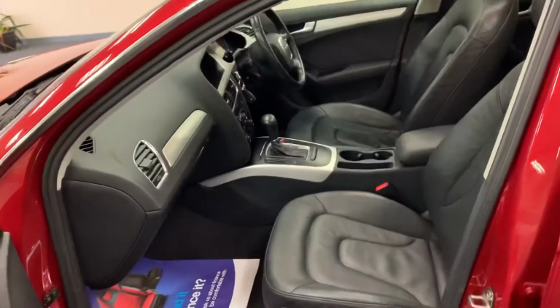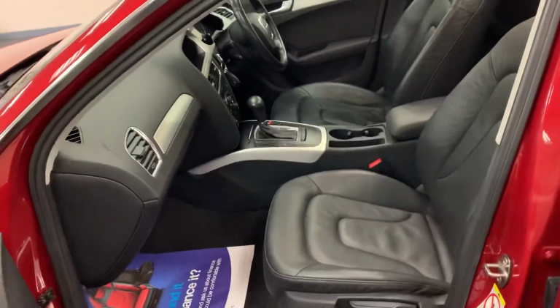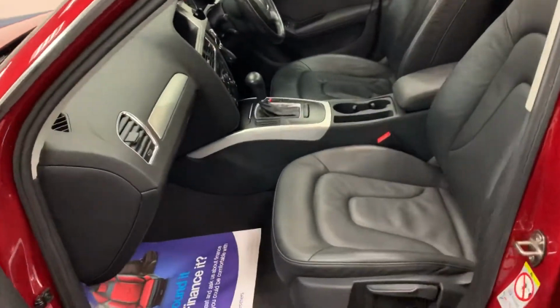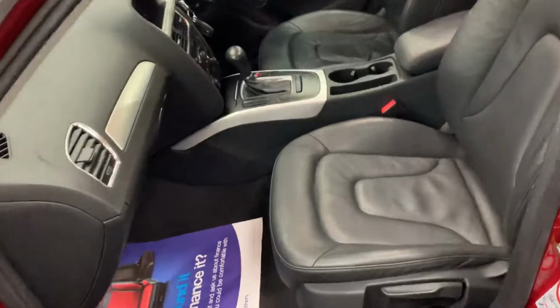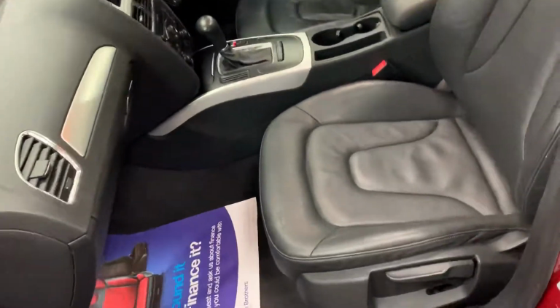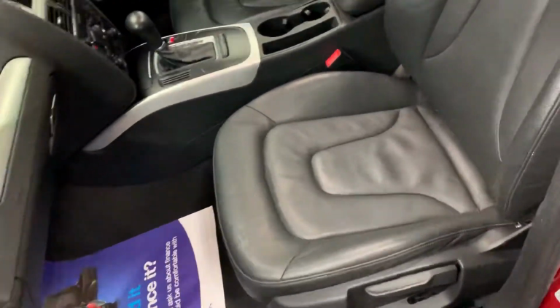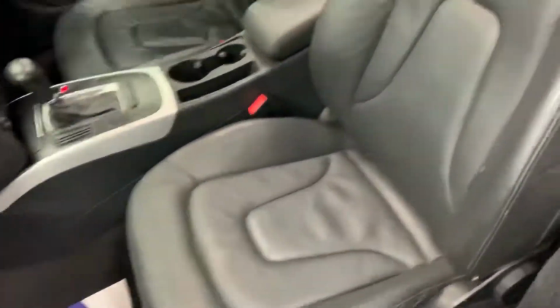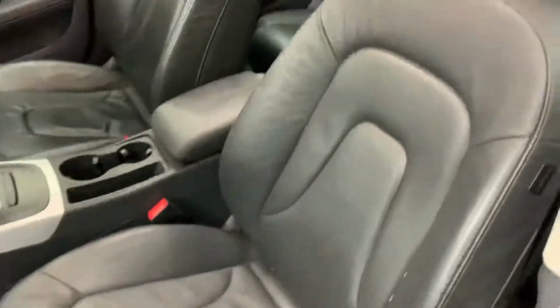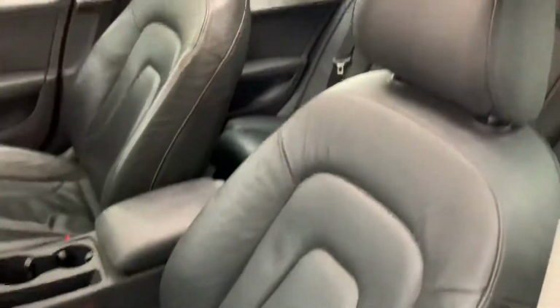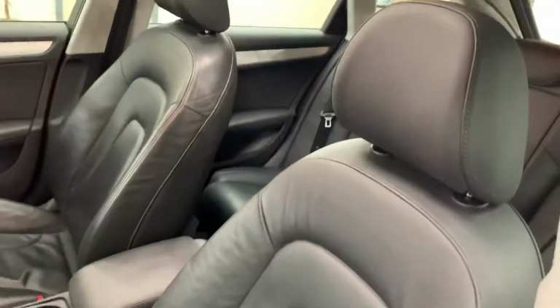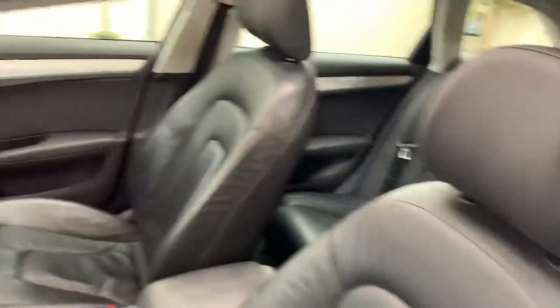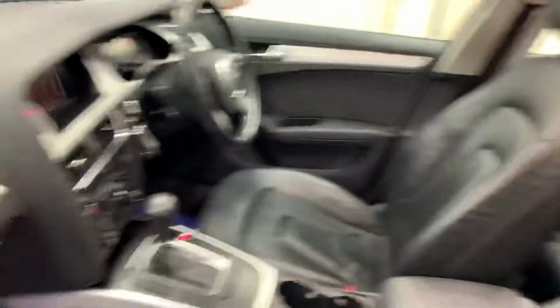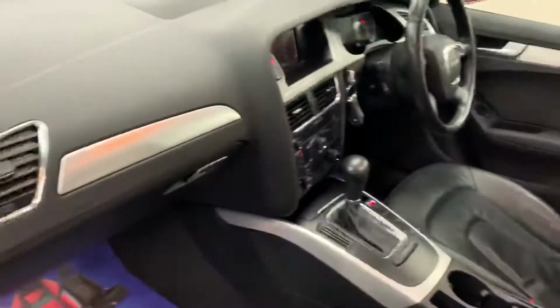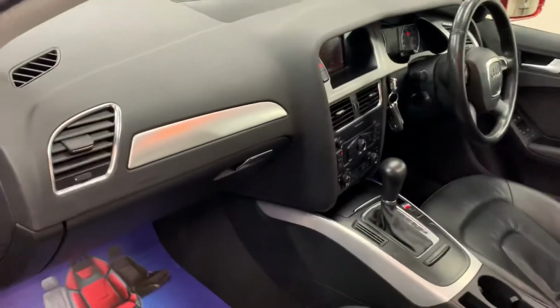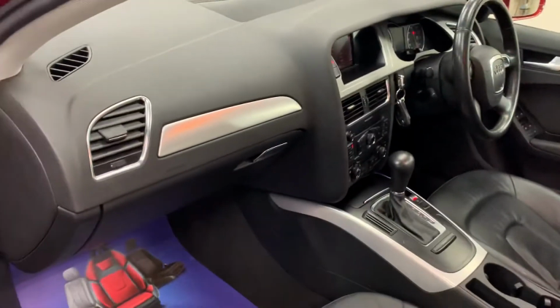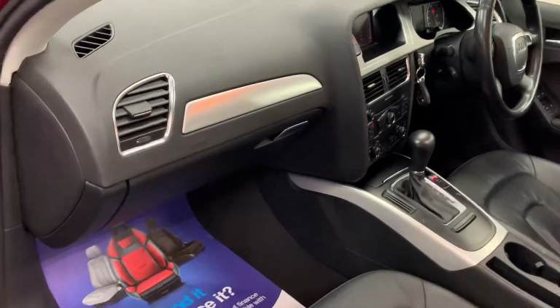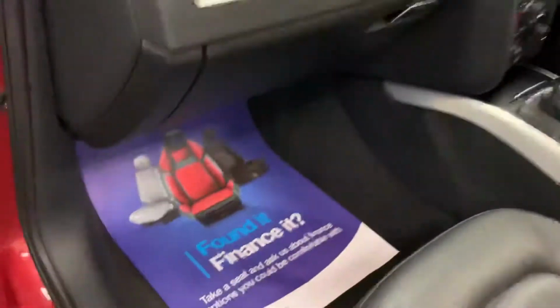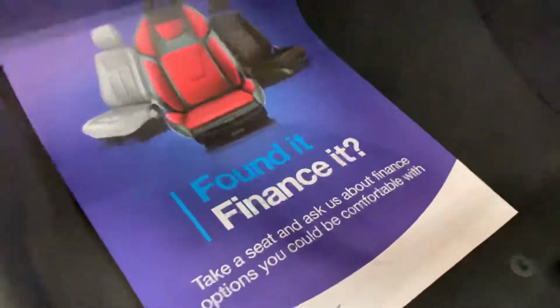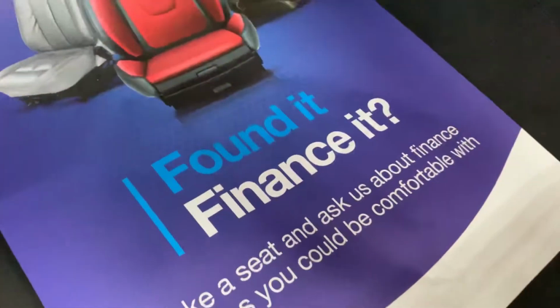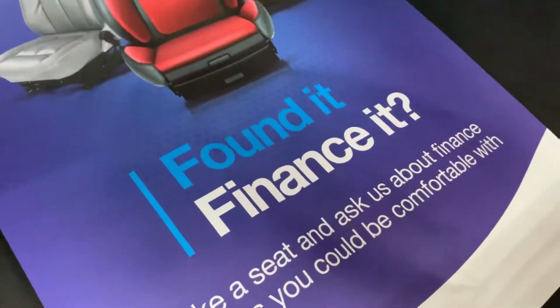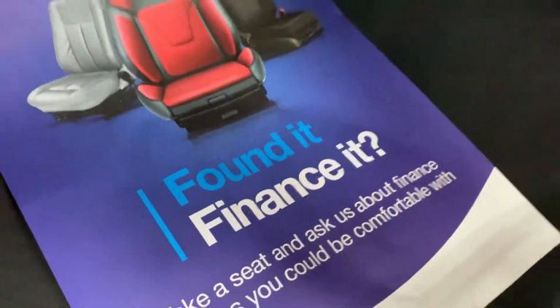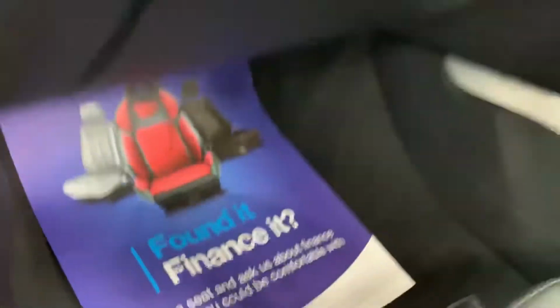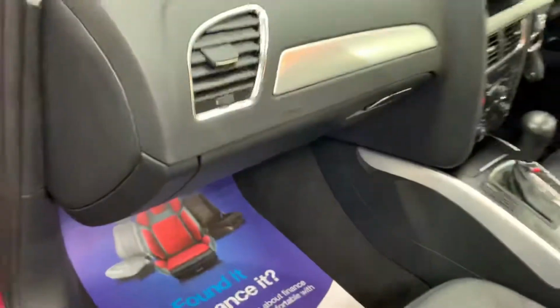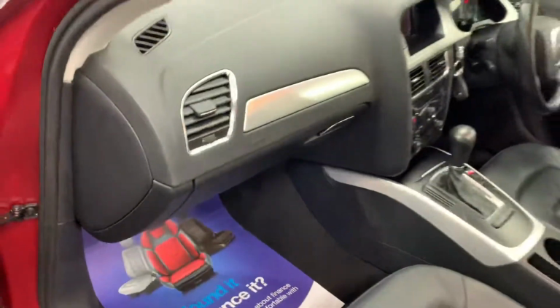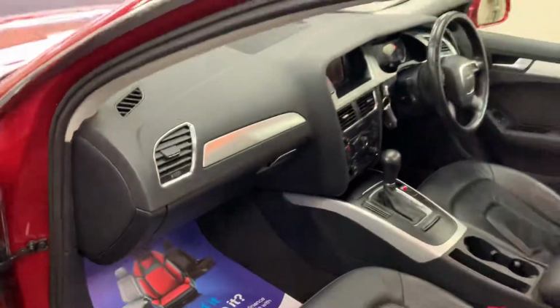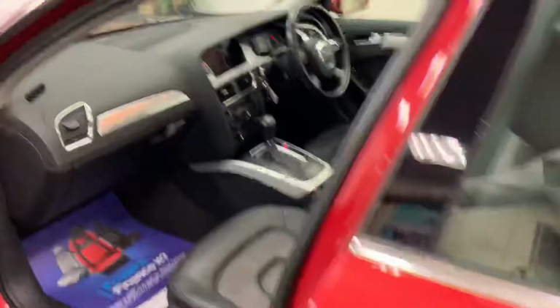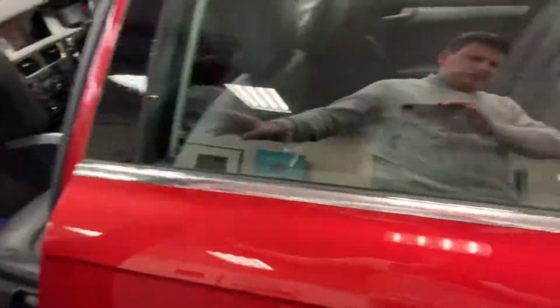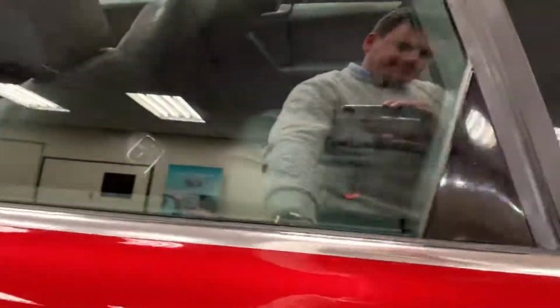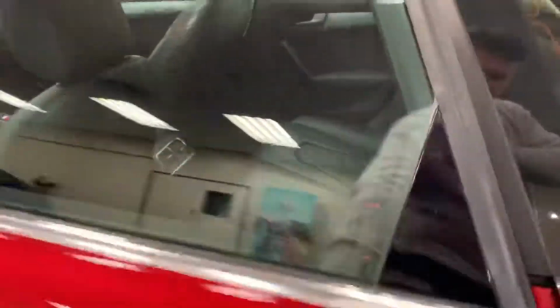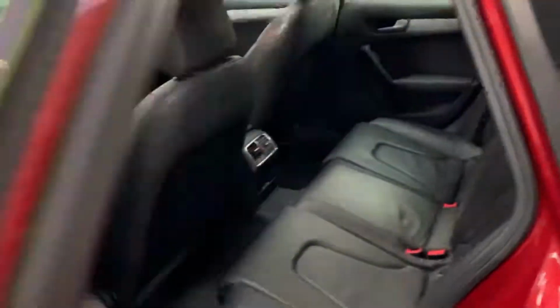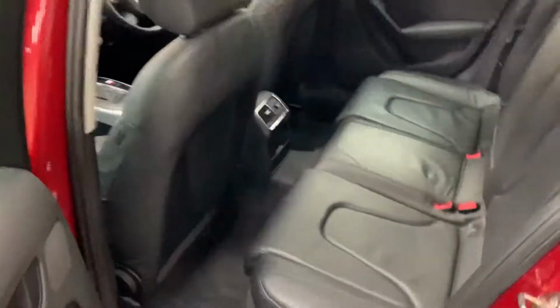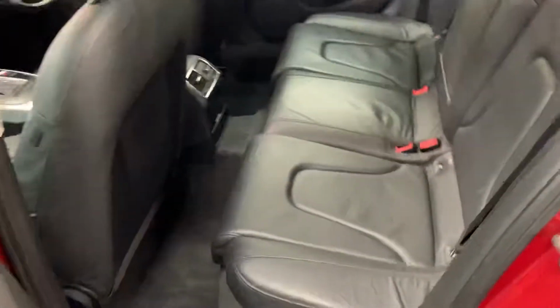Contrasting full black leather interior, all heated leather. Finance is available on this one if you give us a call — we can give you monthly figures, and no deposit is necessarily required.